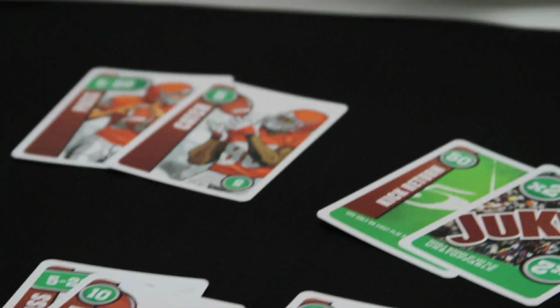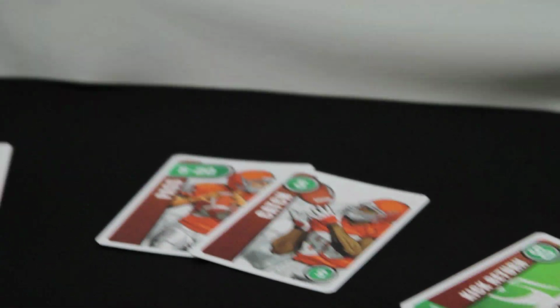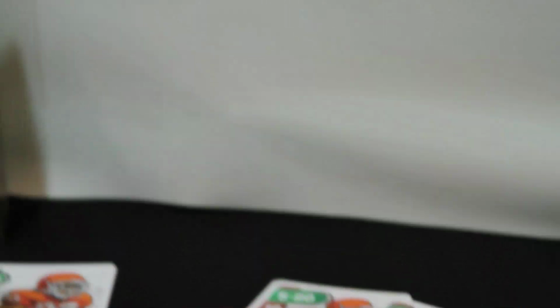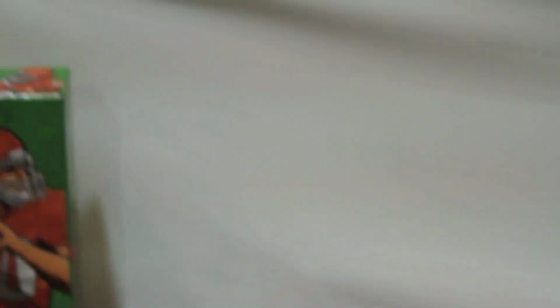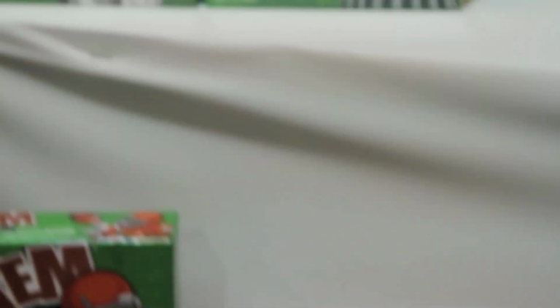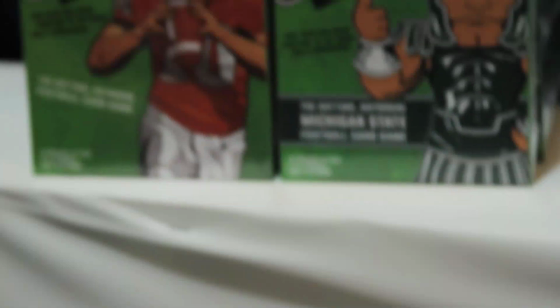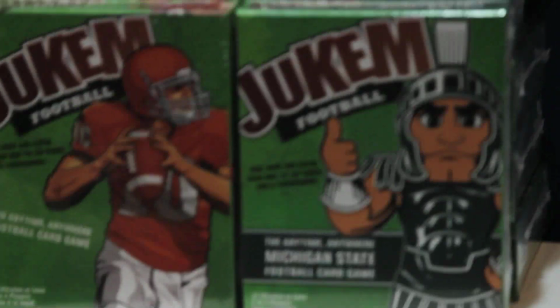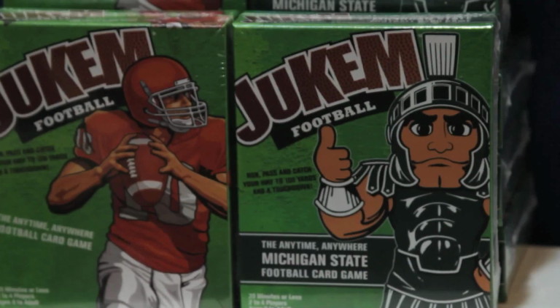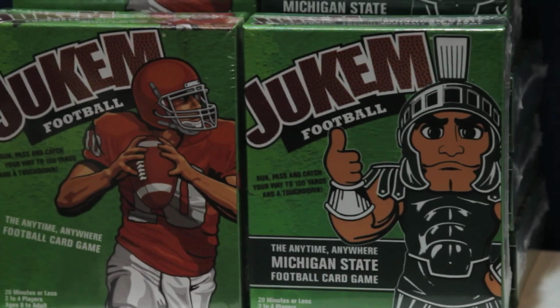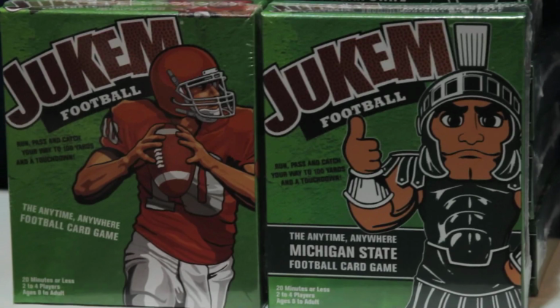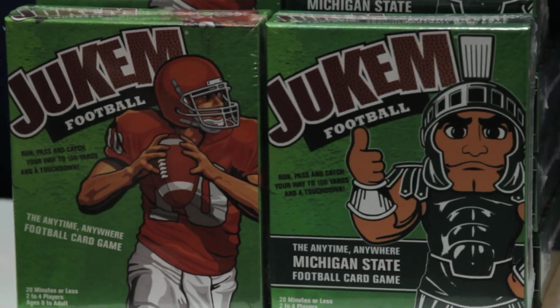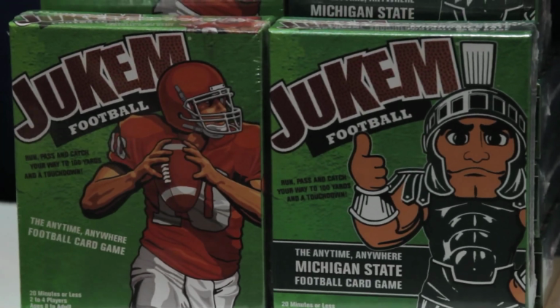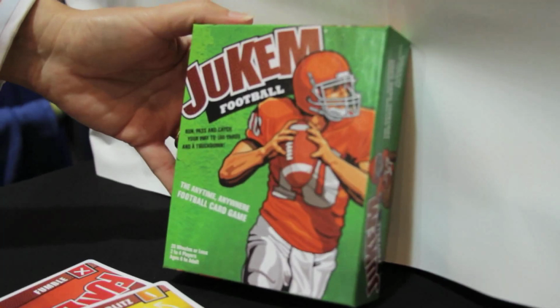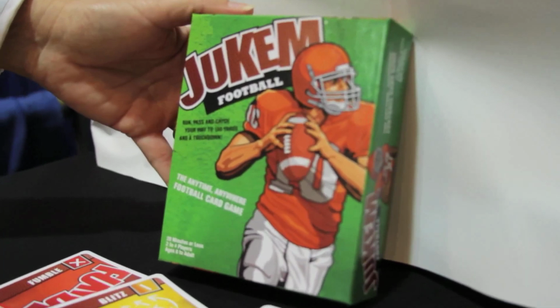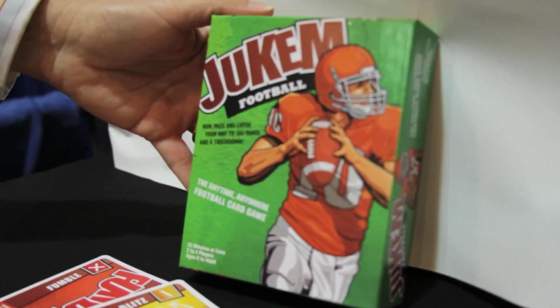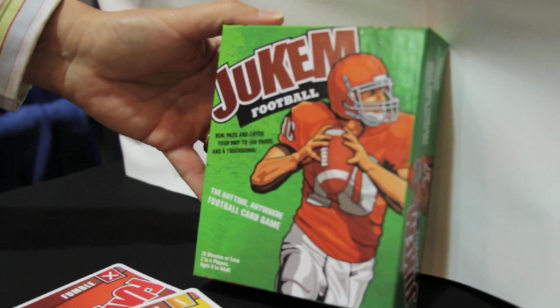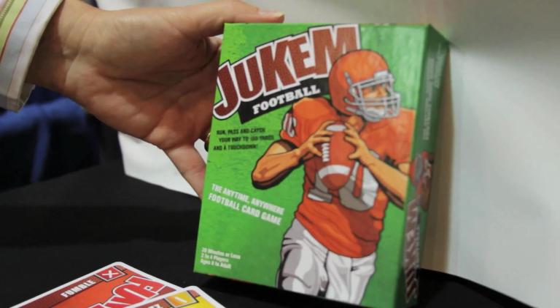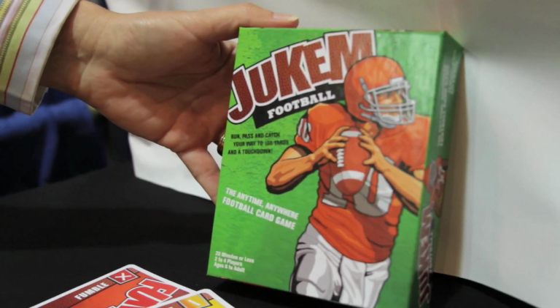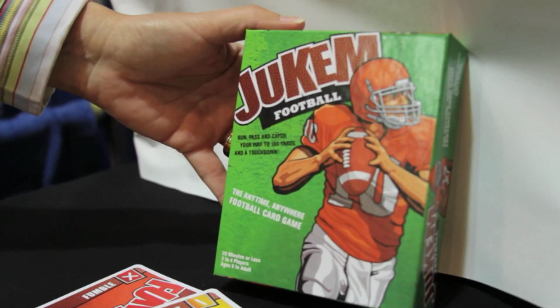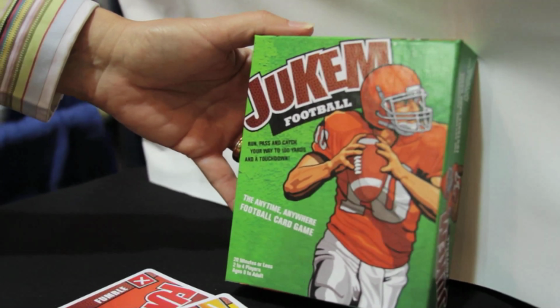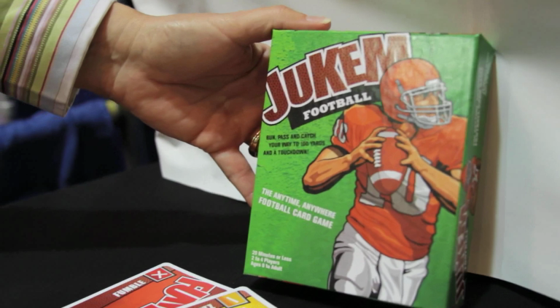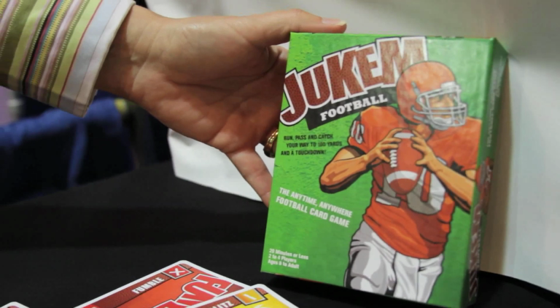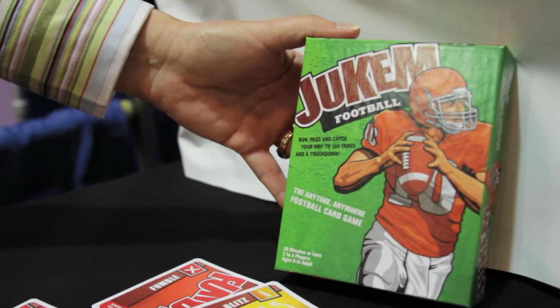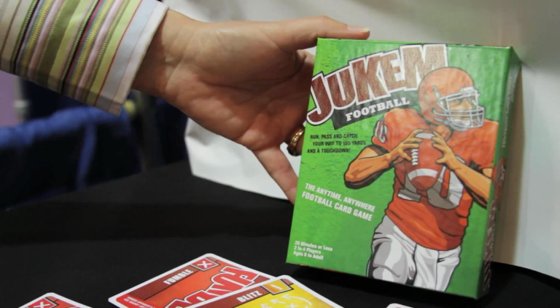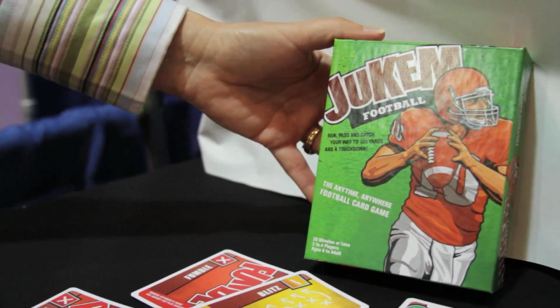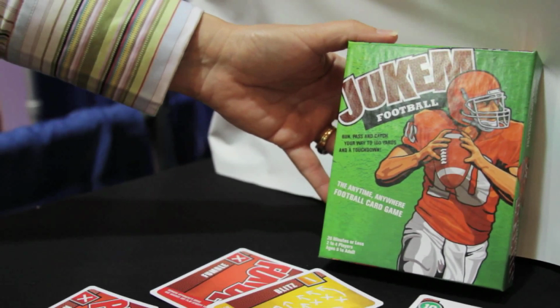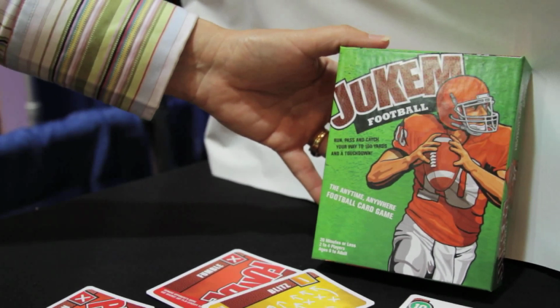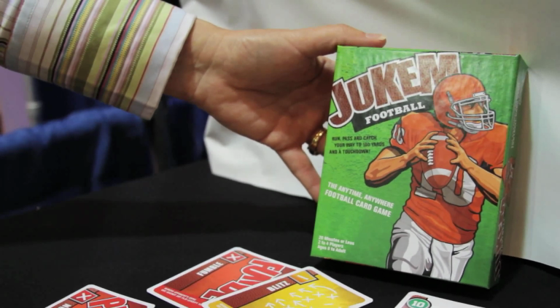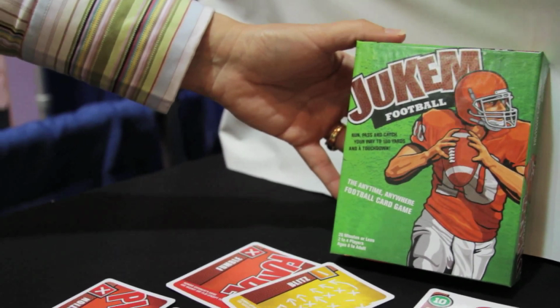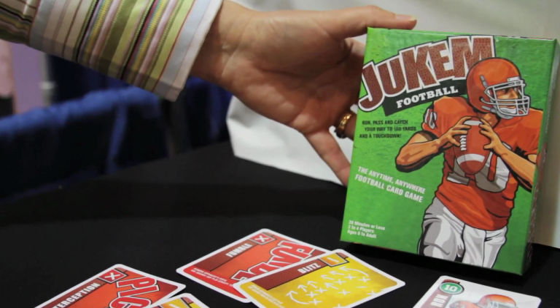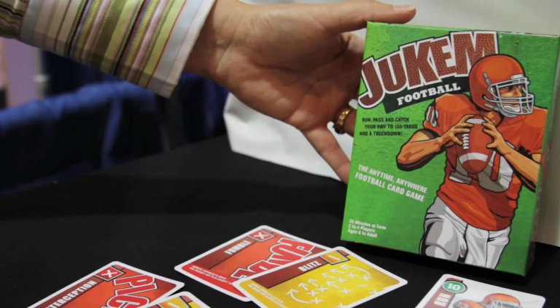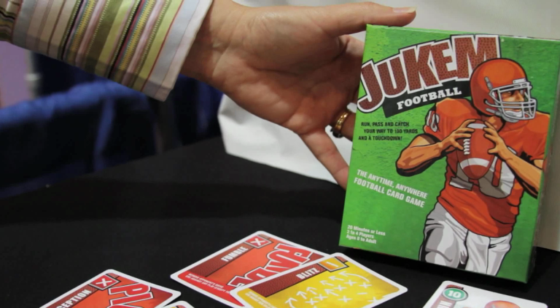This is a game that was invented by my husband for our son. At the time, he was struggling with math skills, but he loved football, and so we were trying to find a way to connect with this child through something he was passionate about to help him get his math work done.